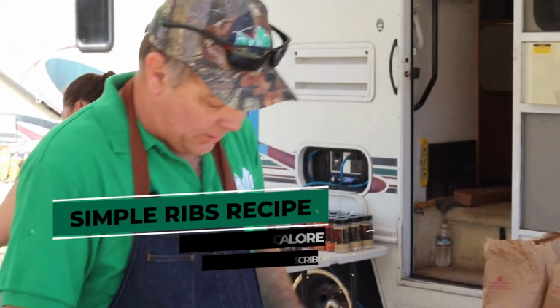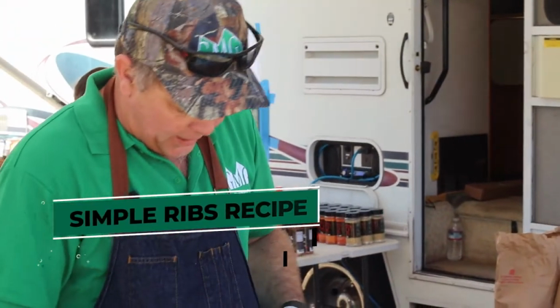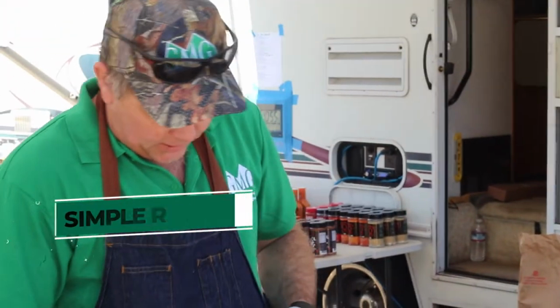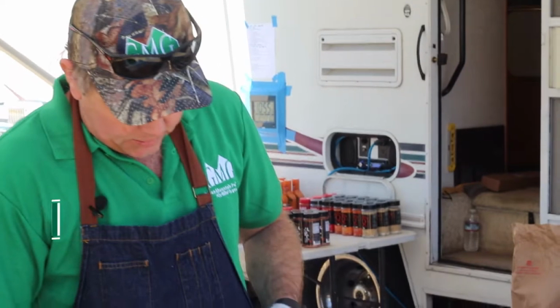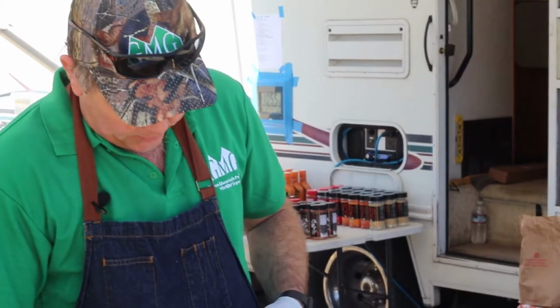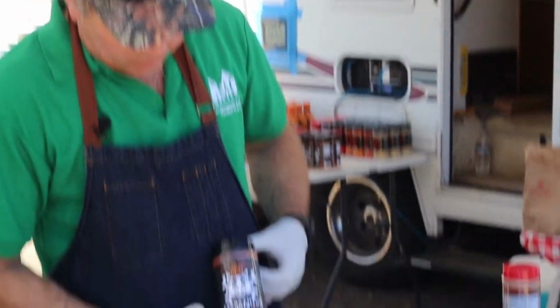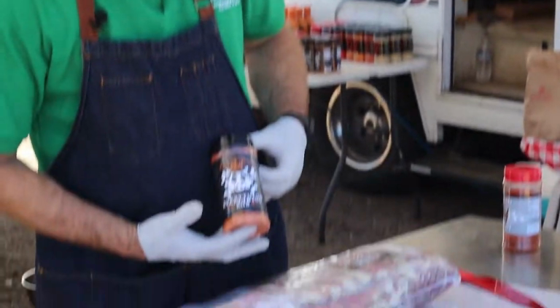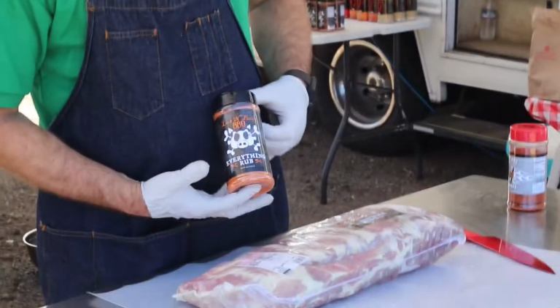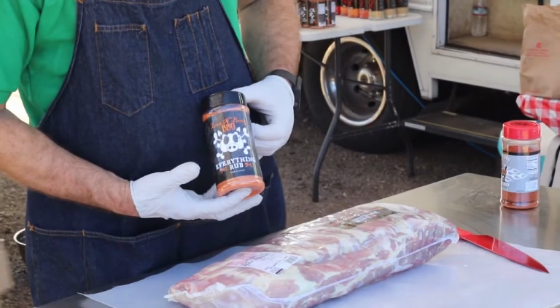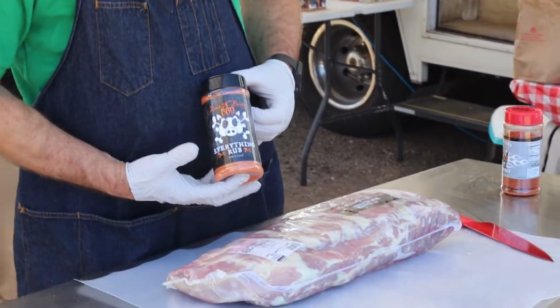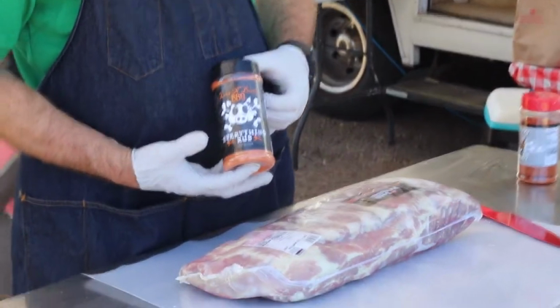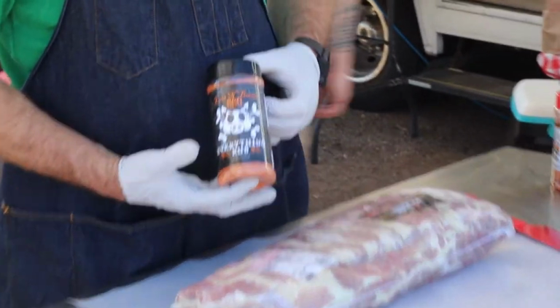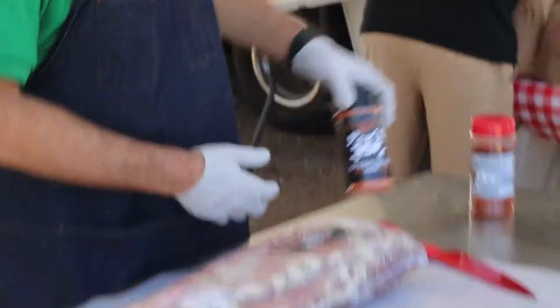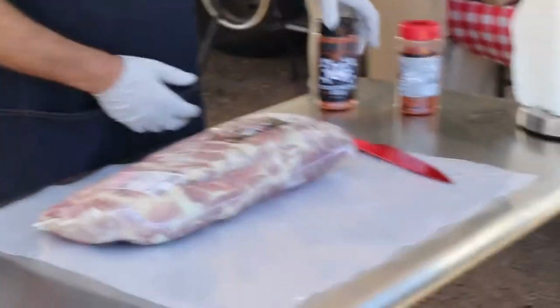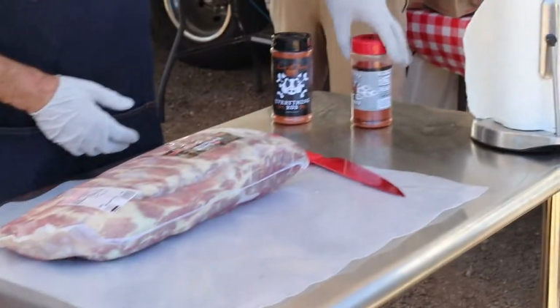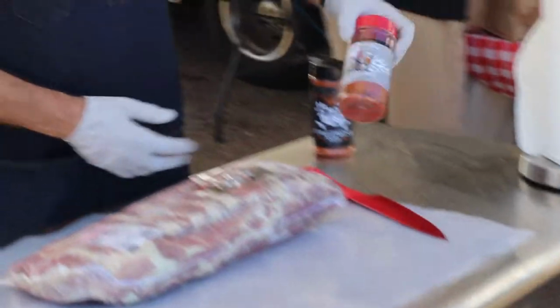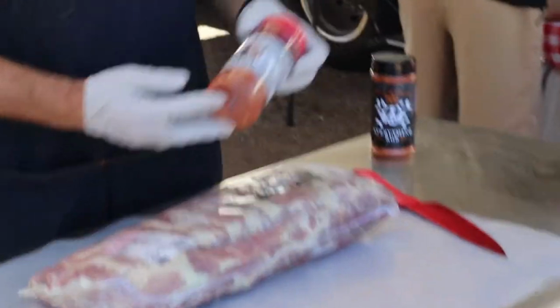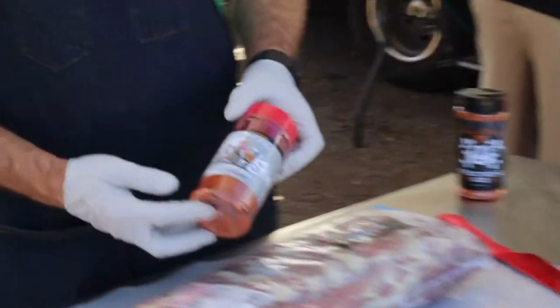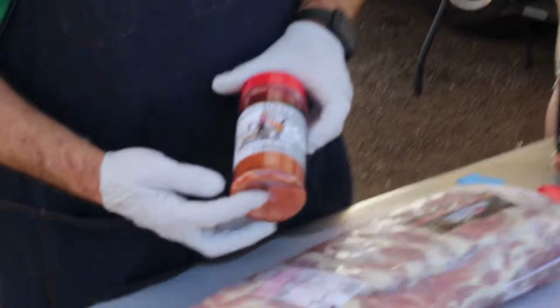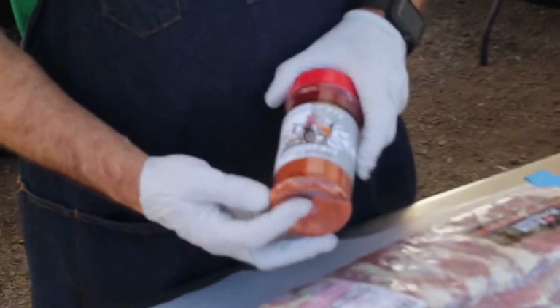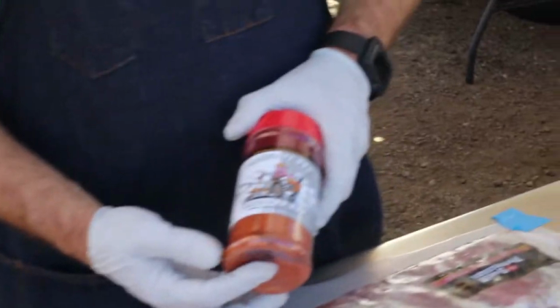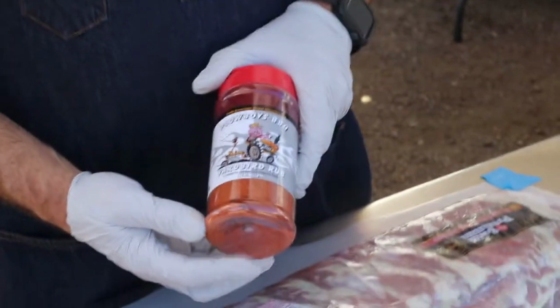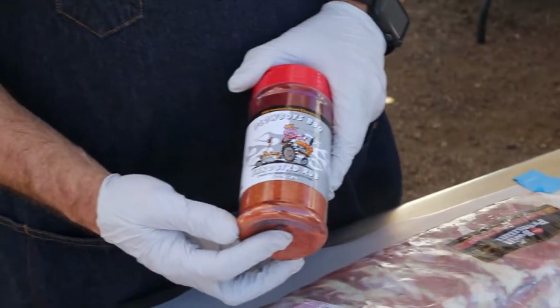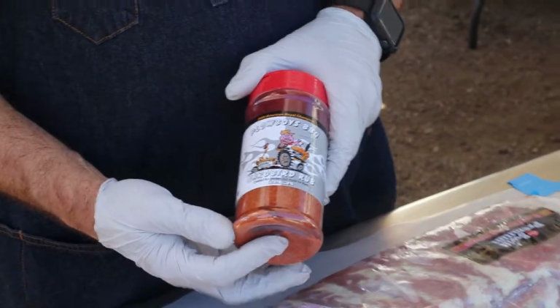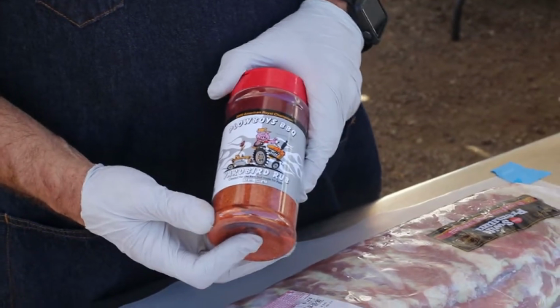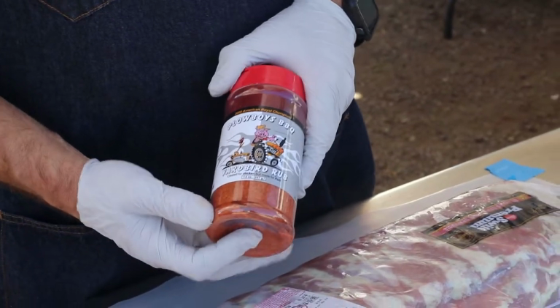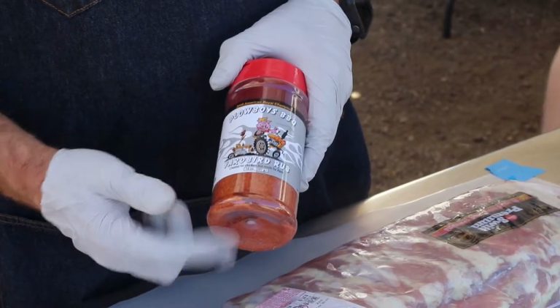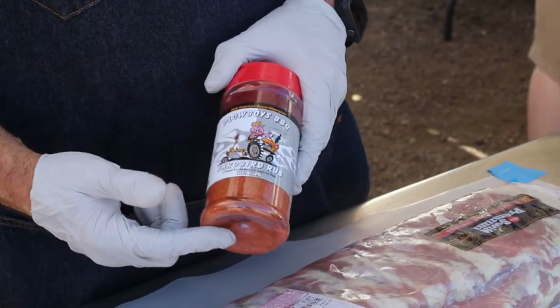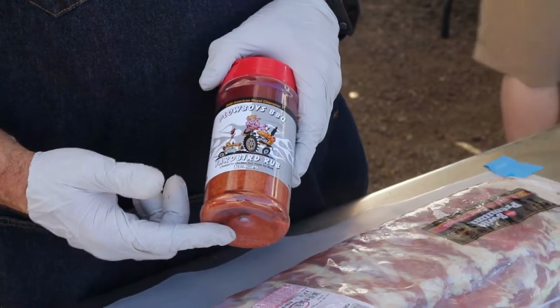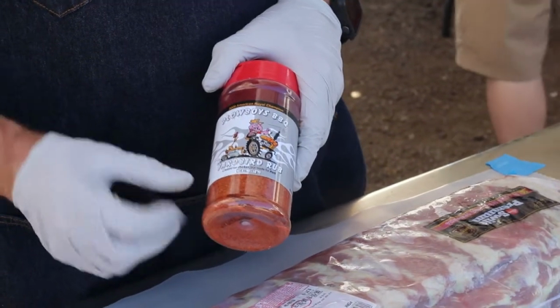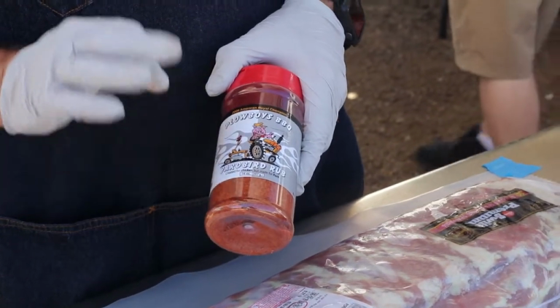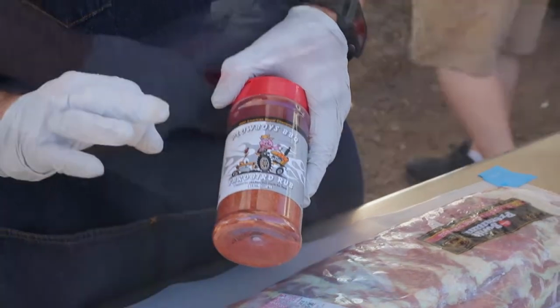On the back, I do a lute and booty everything rub — it's like an all-purpose. On the top, I'm actually going to use the Plowboys Yardbird again, the same thing we used on the wings, but this is just phenomenal.